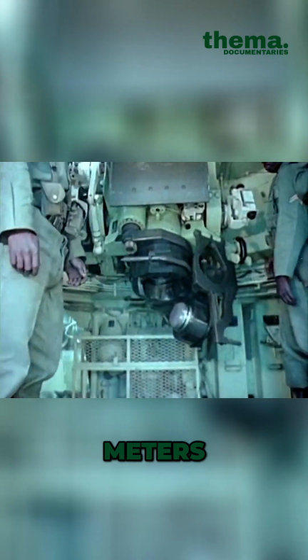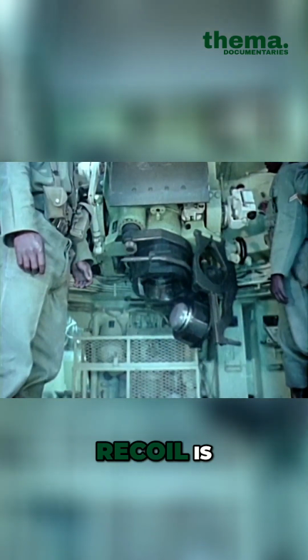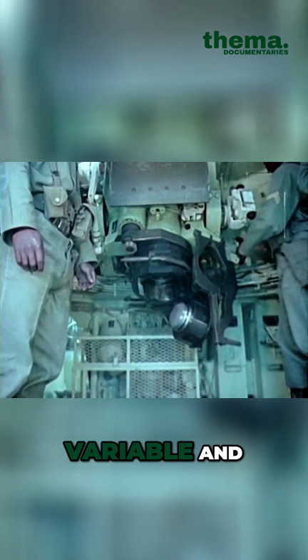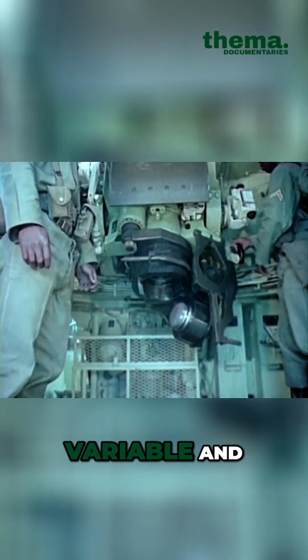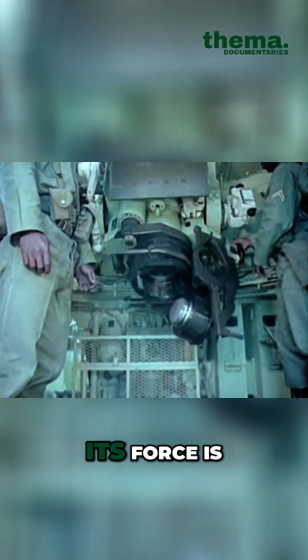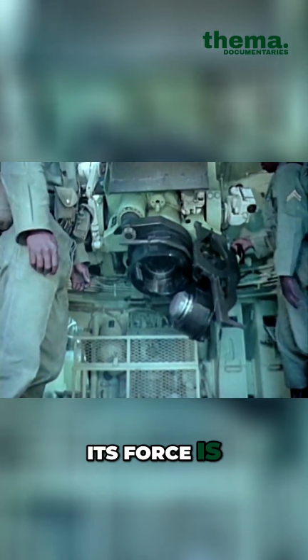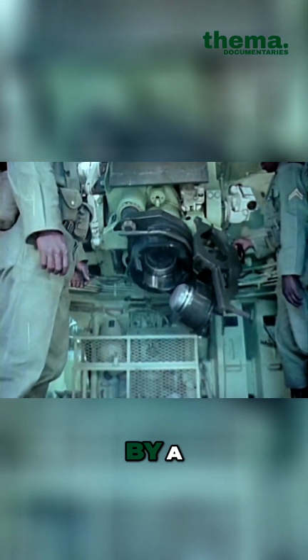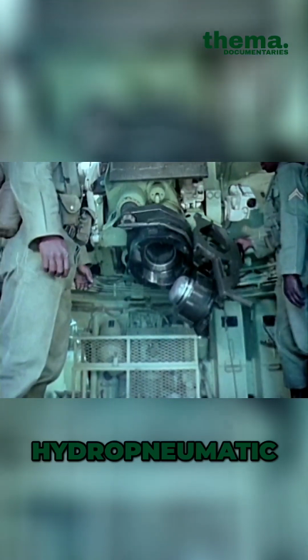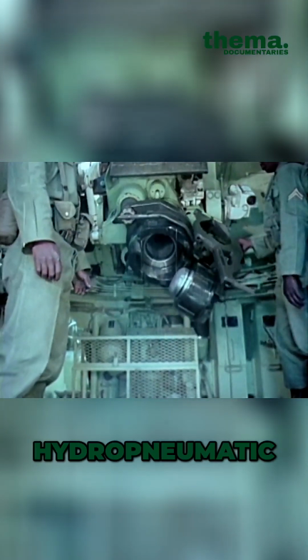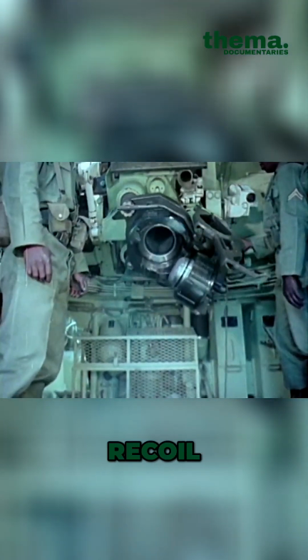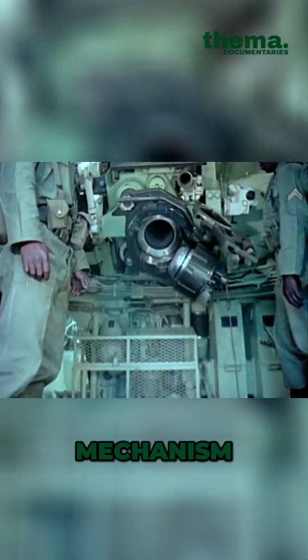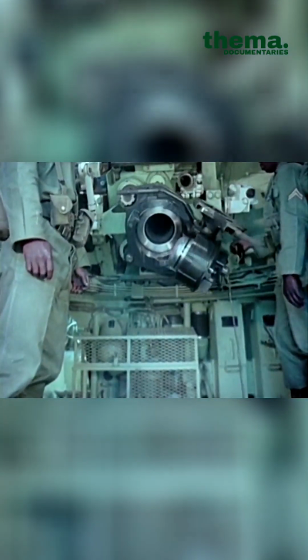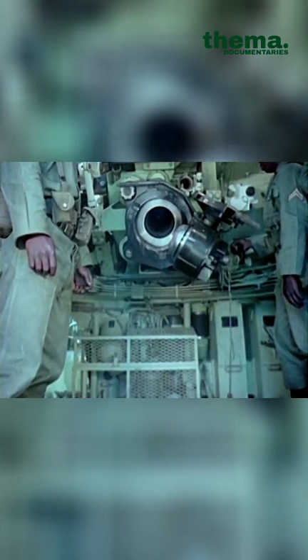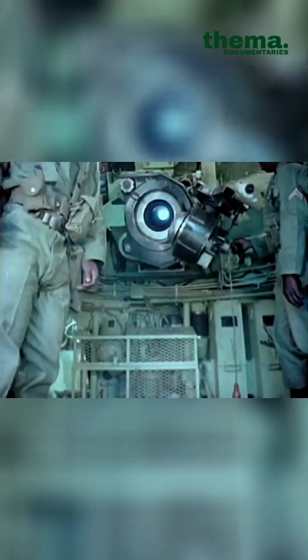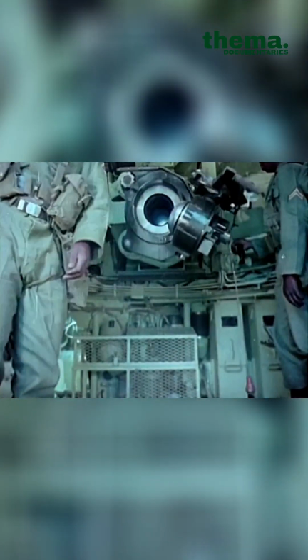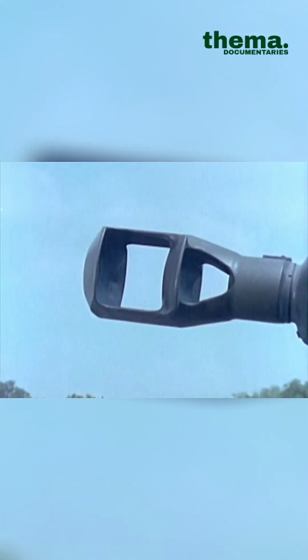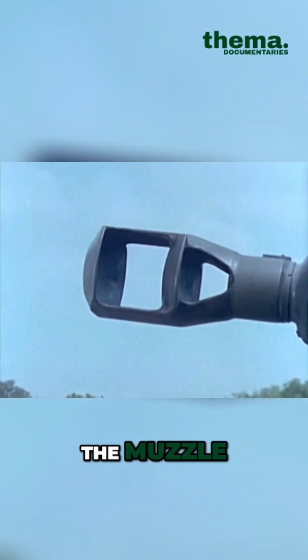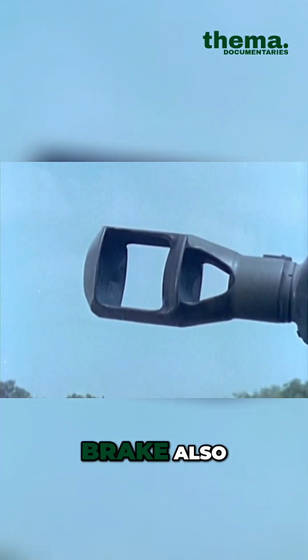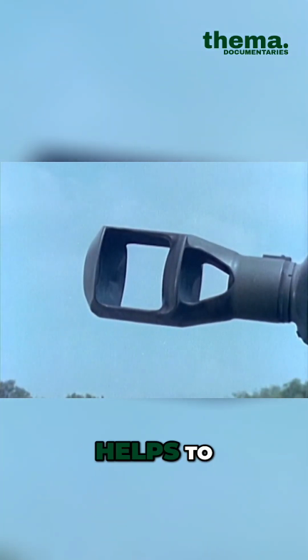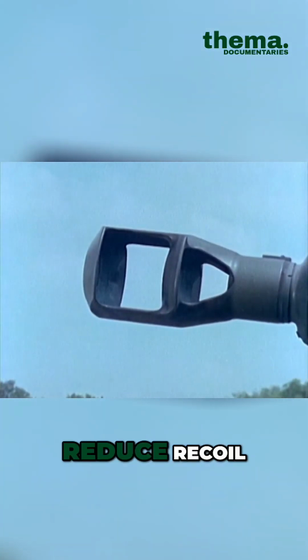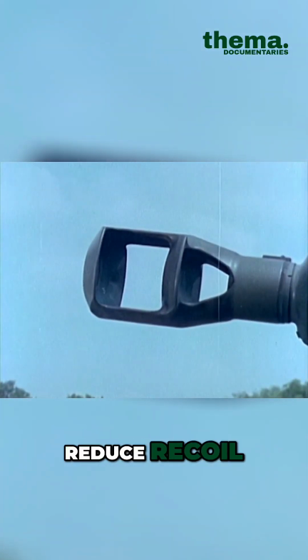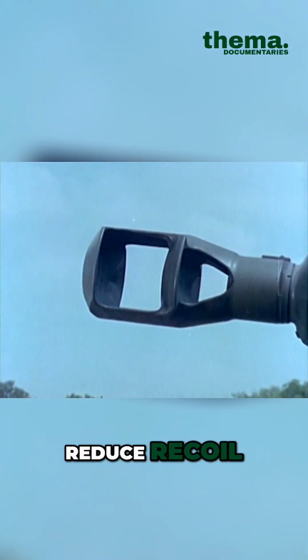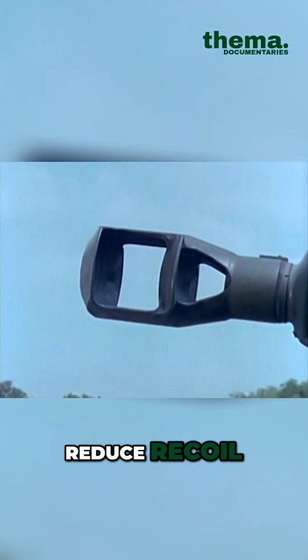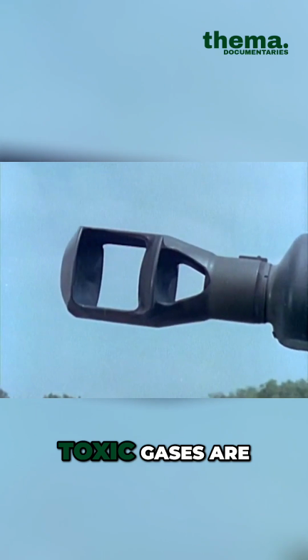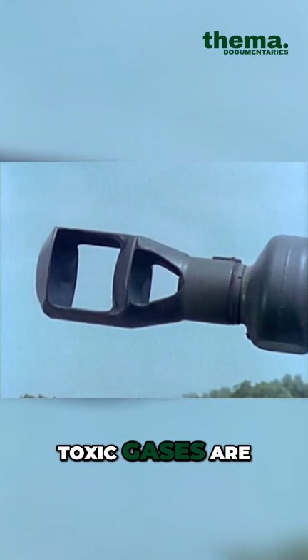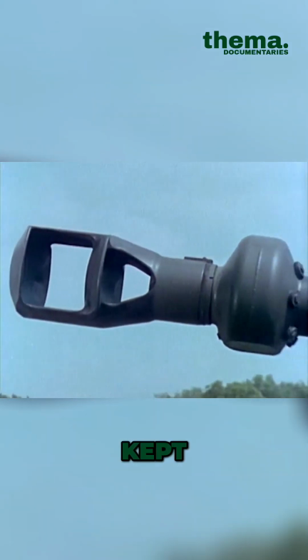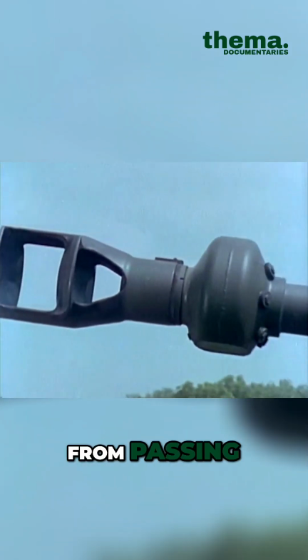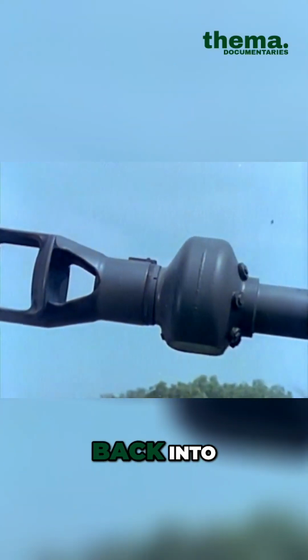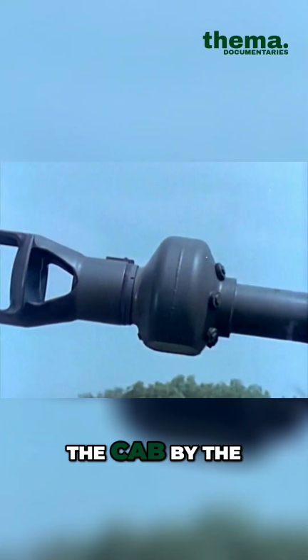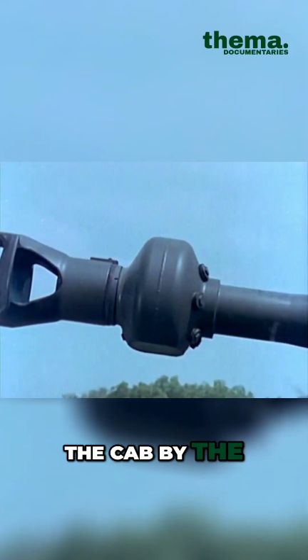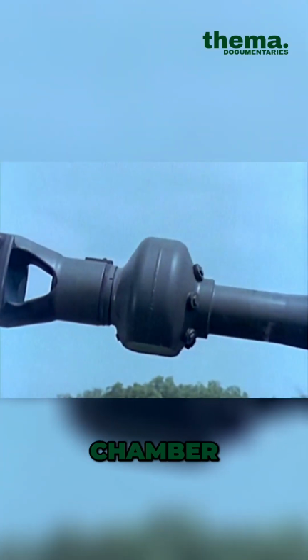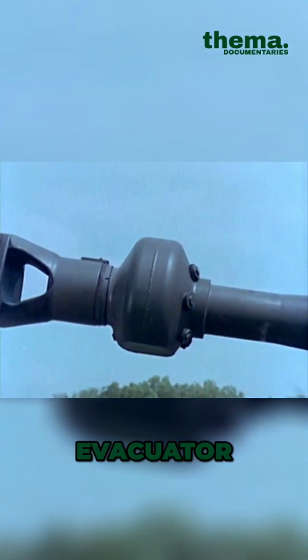Recoil is variable and its force is checked by a hydropneumatic recoil mechanism. The muzzle brake also helps to reduce recoil. Toxic gases are kept from passing back into the cab by the chamber evacuator.